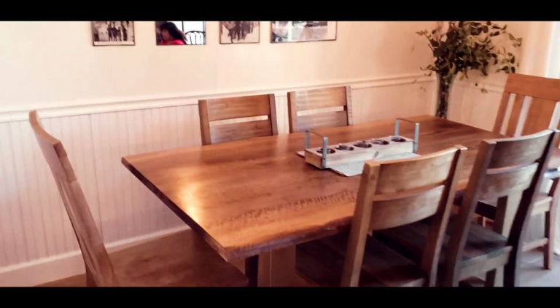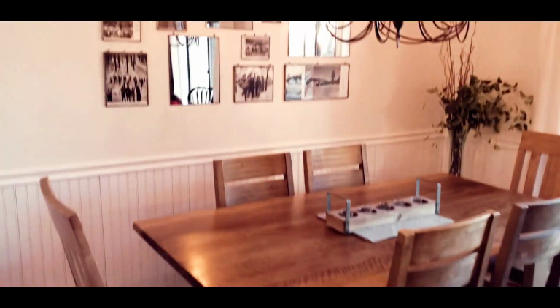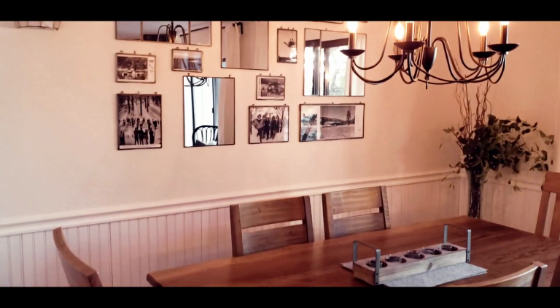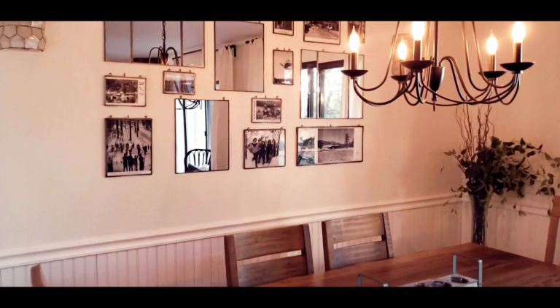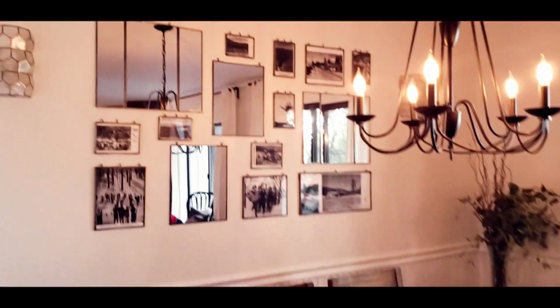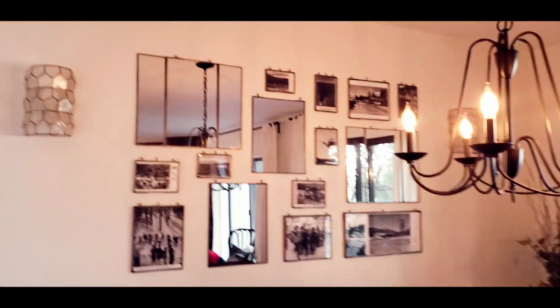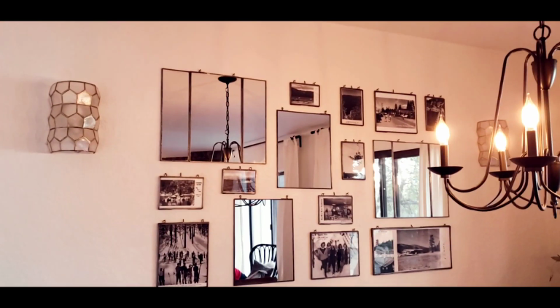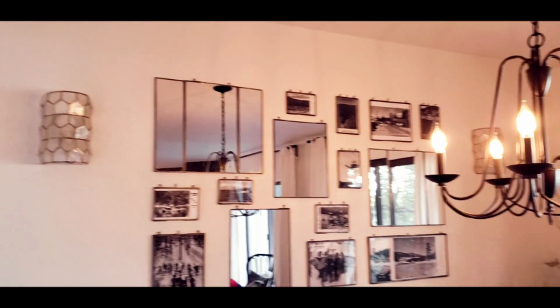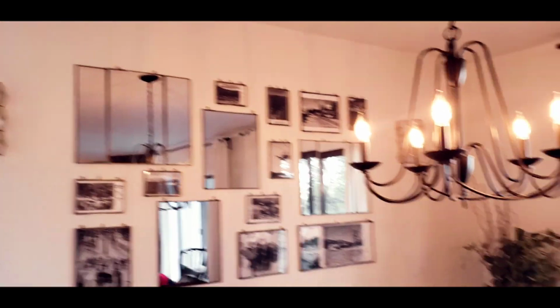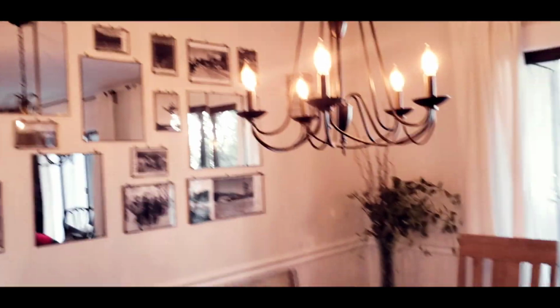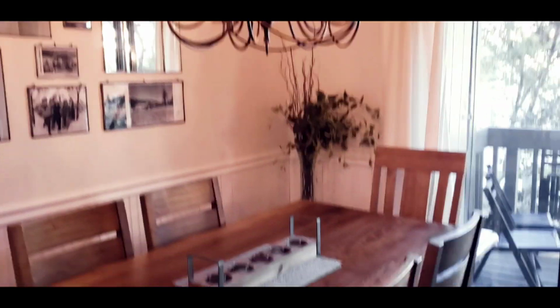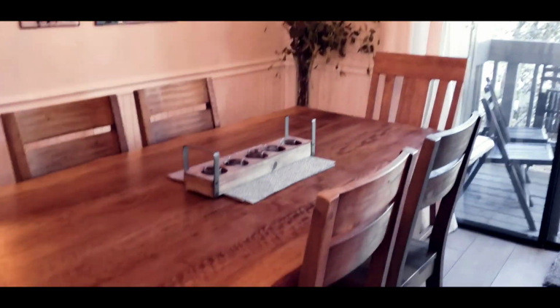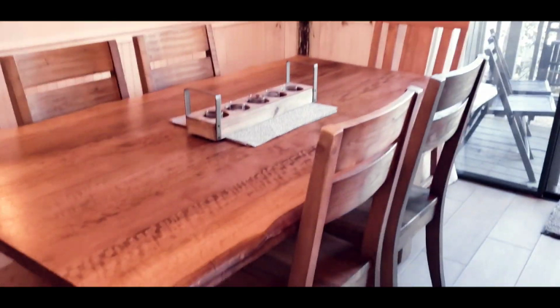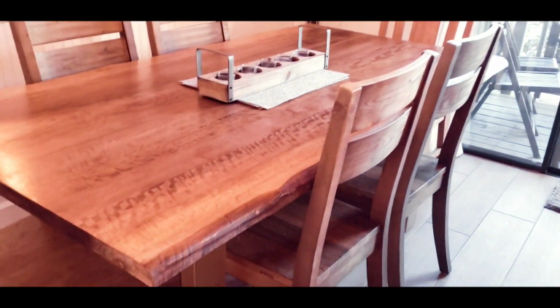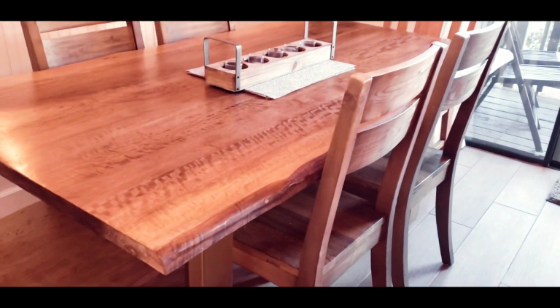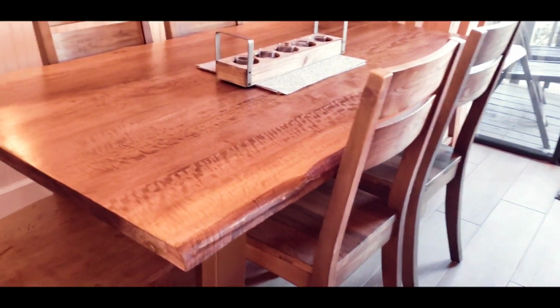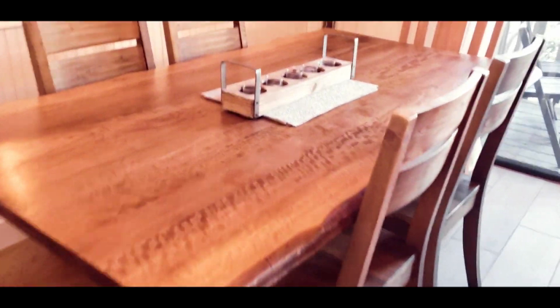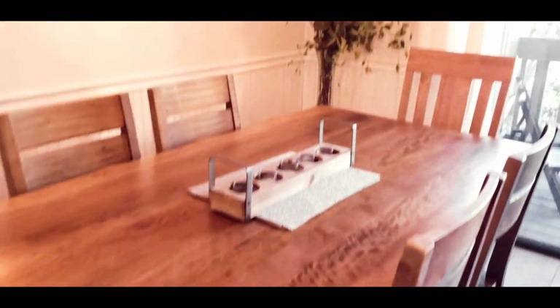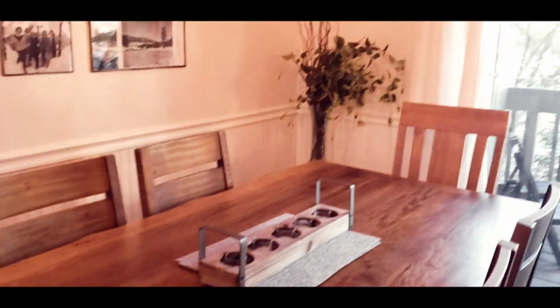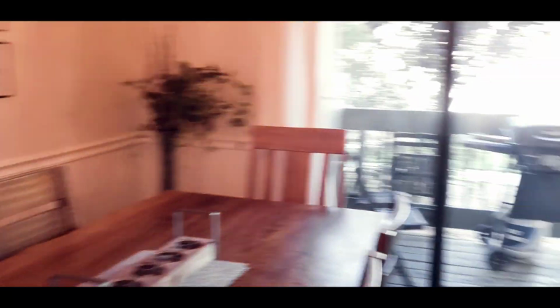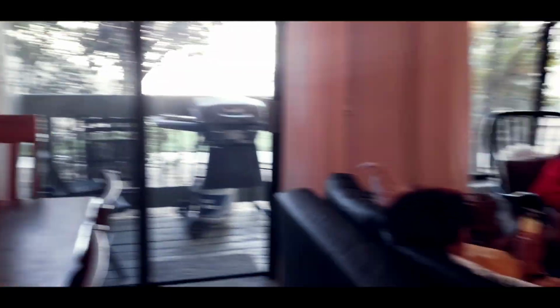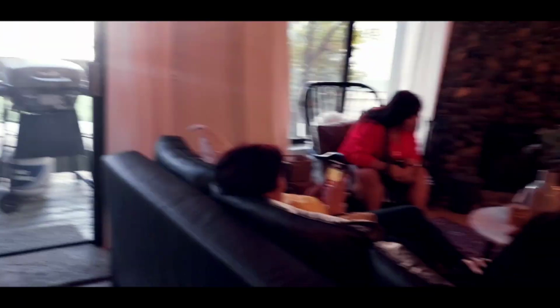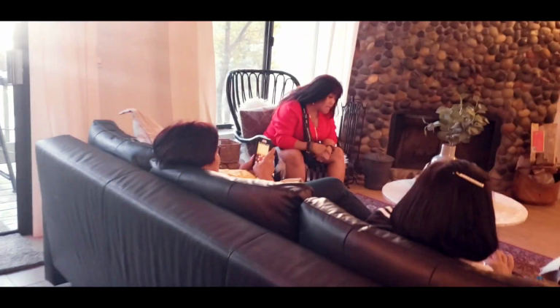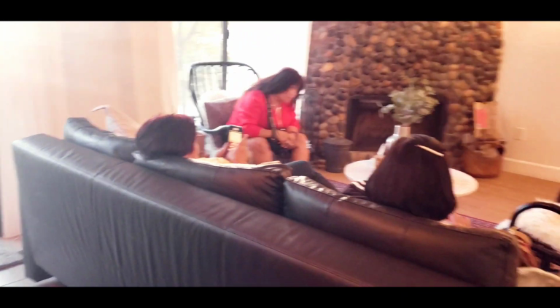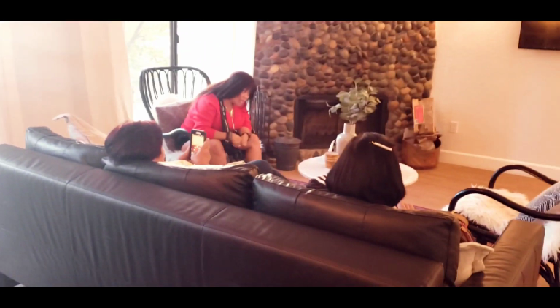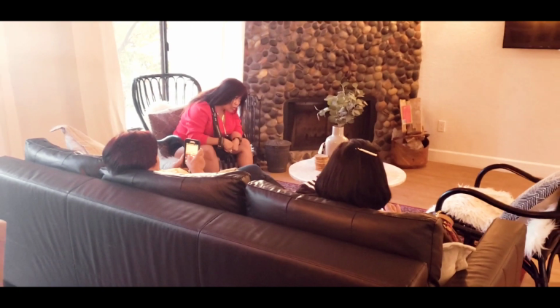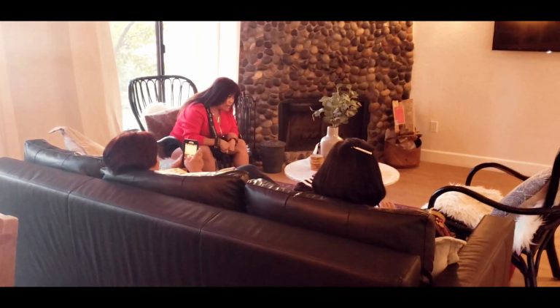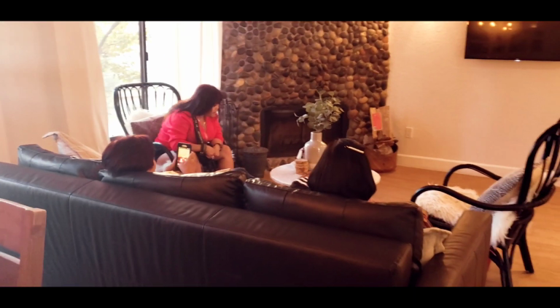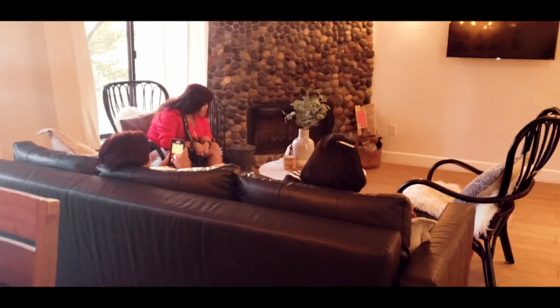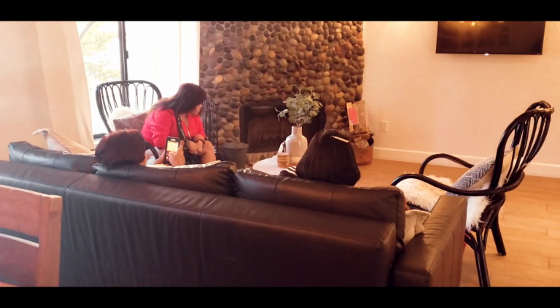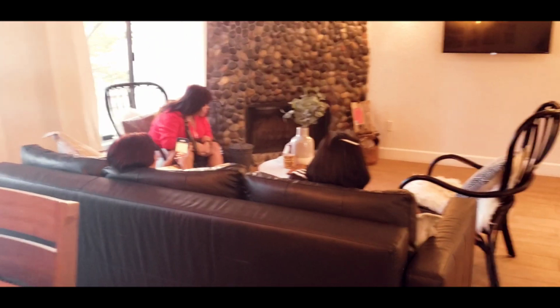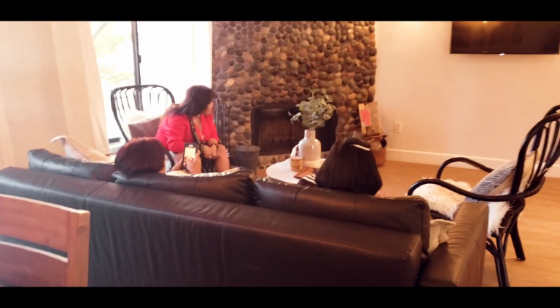But it was well decorated. It's really nice, very classy, rustic feel. Look at this — we're gonna be staying here for two nights. Today is Tuesday.